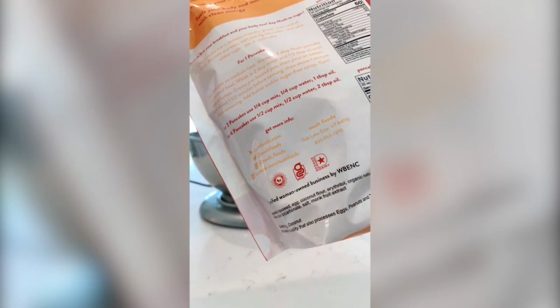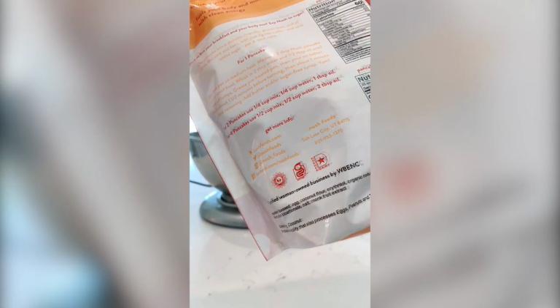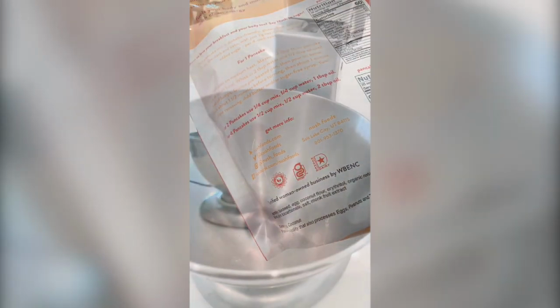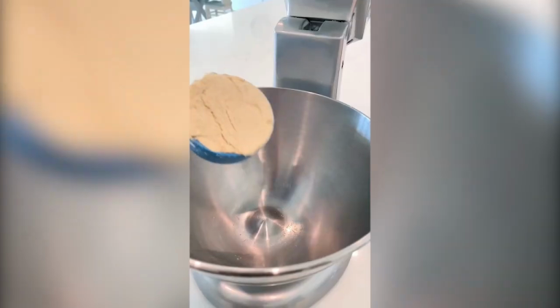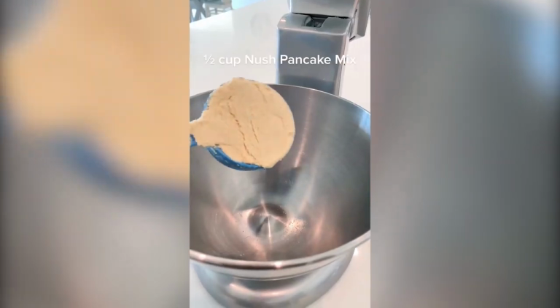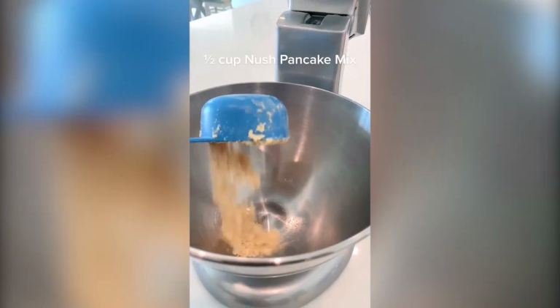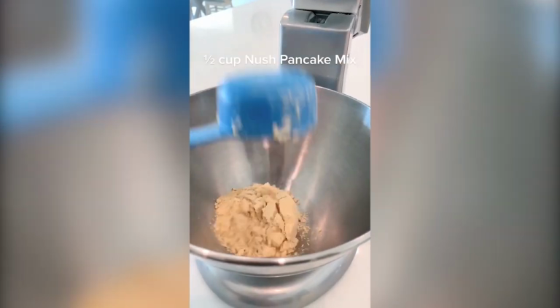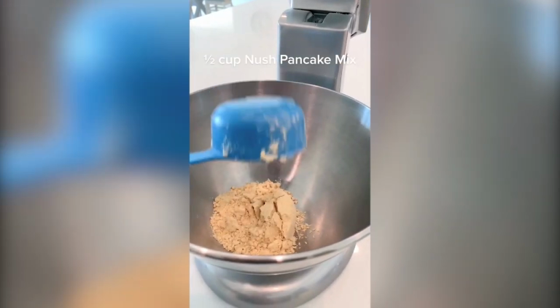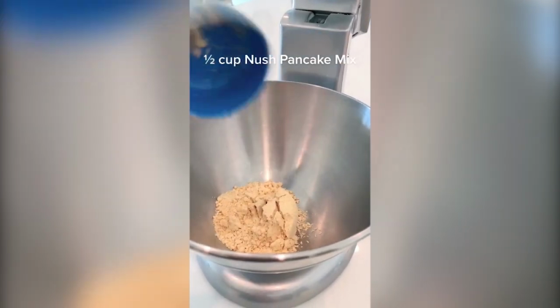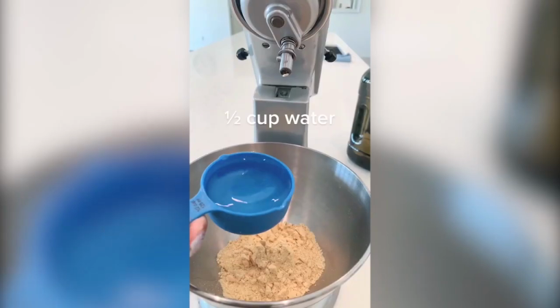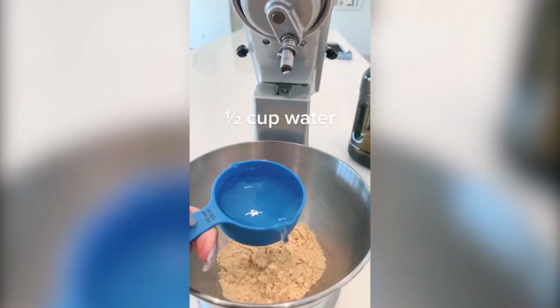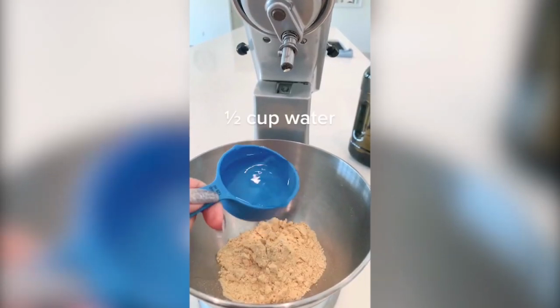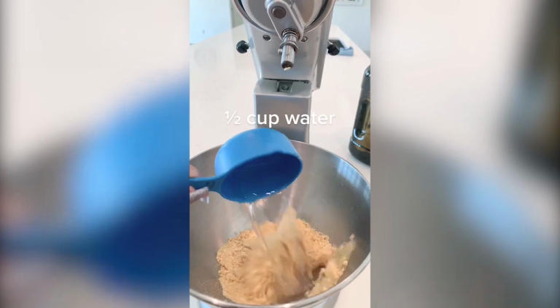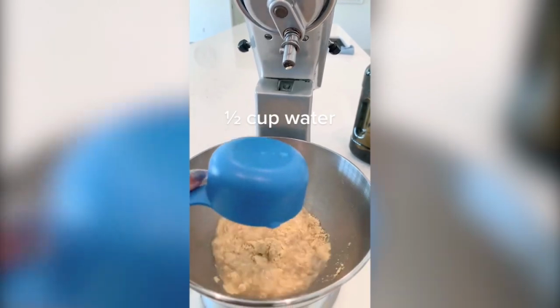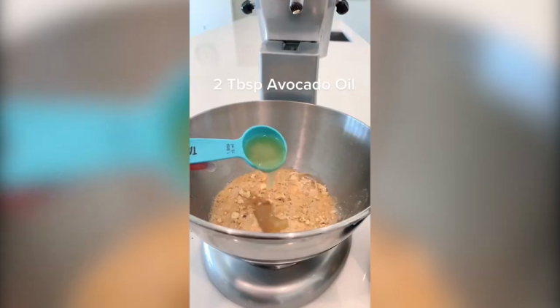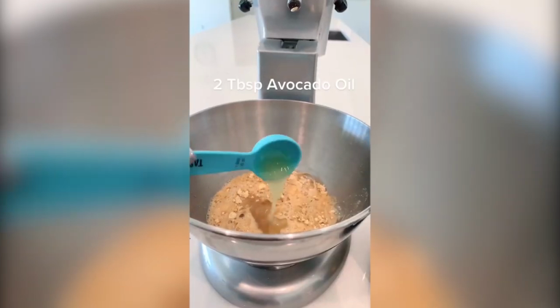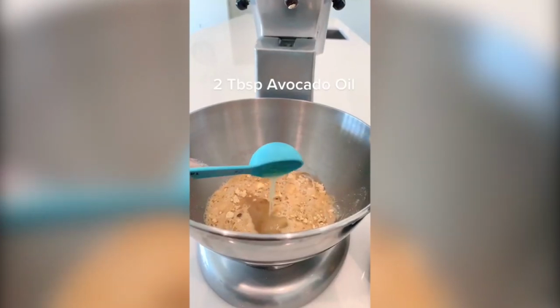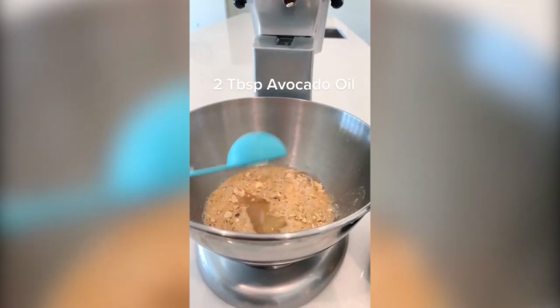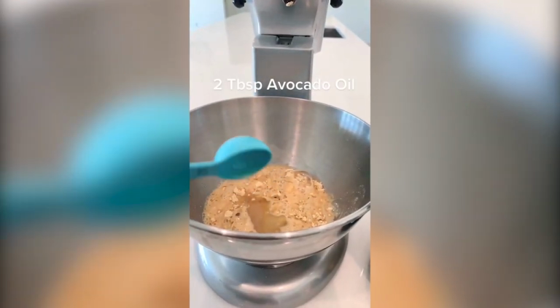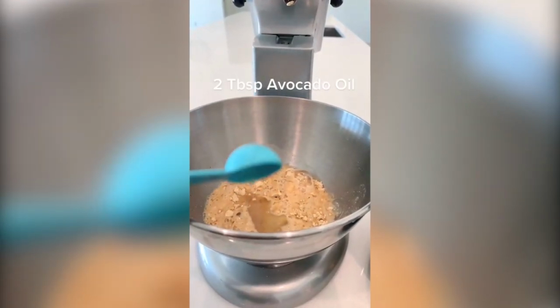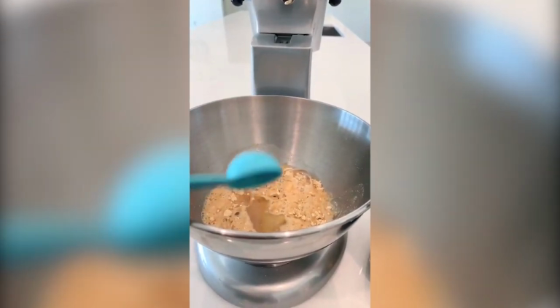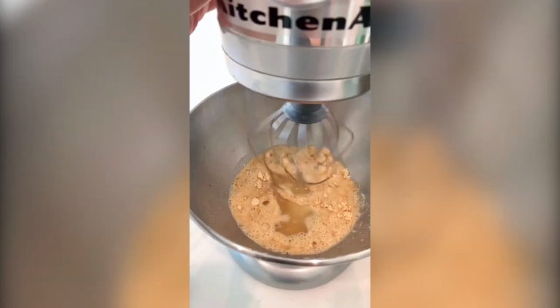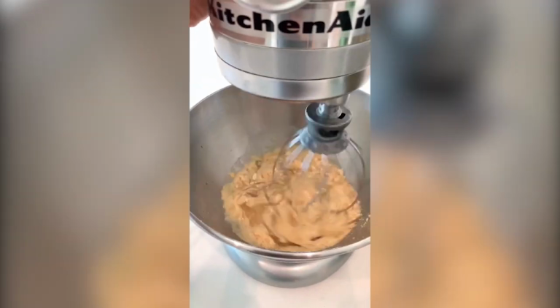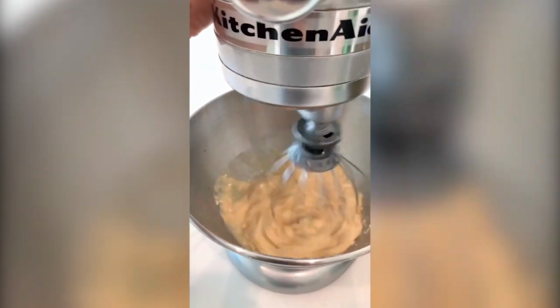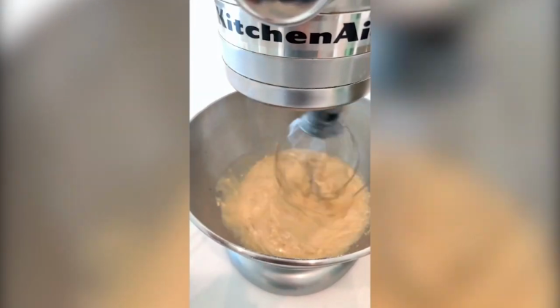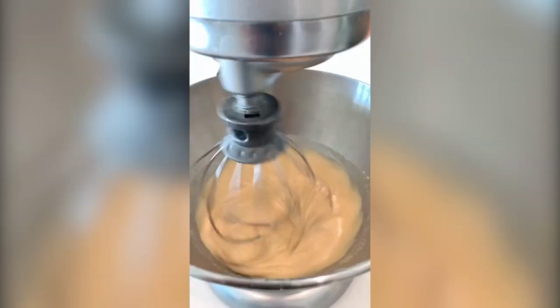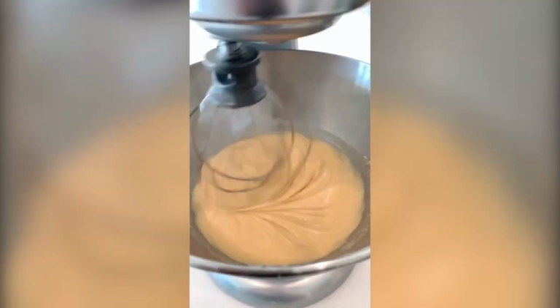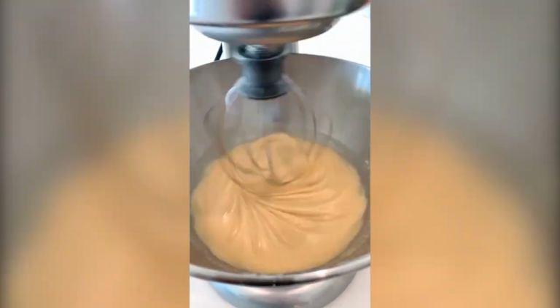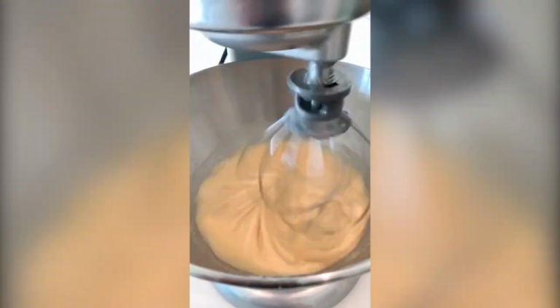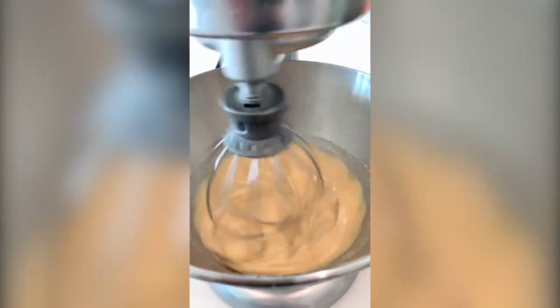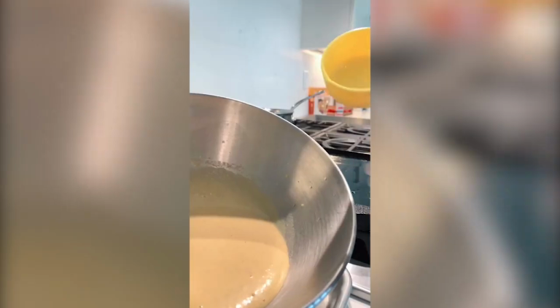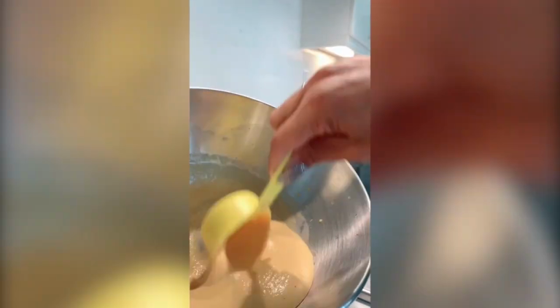Started with a half a cup of the Noosh Pancake Mix, a half a cup of water, and two tablespoons of avocado oil. Mix together all the ingredients until the perfect consistency, about a minute and a half.